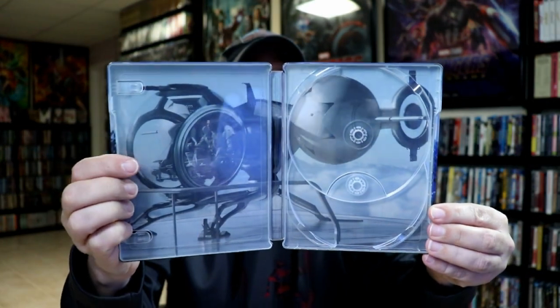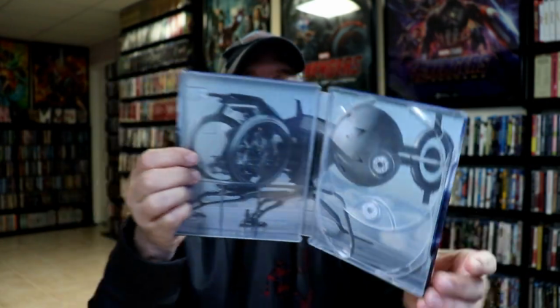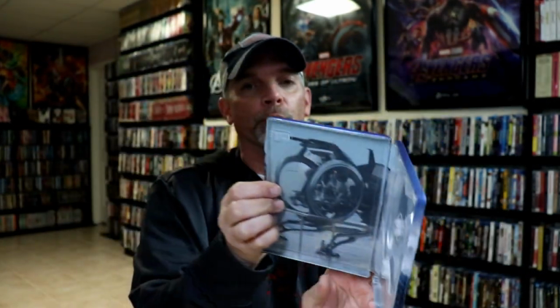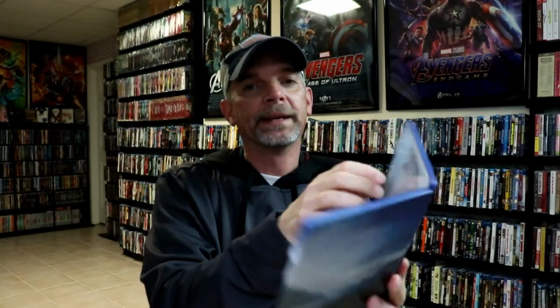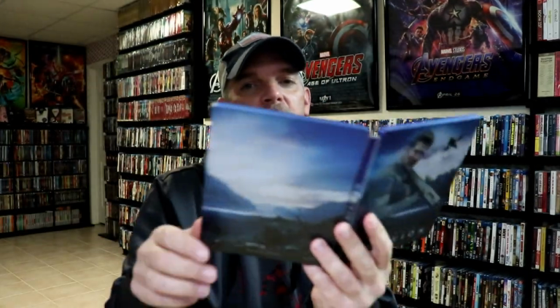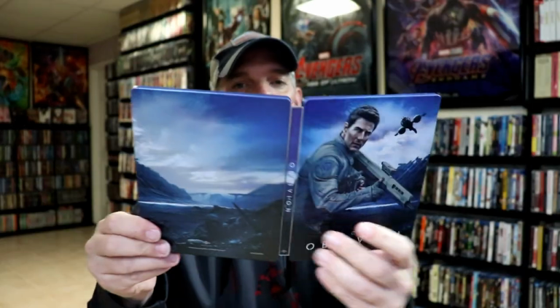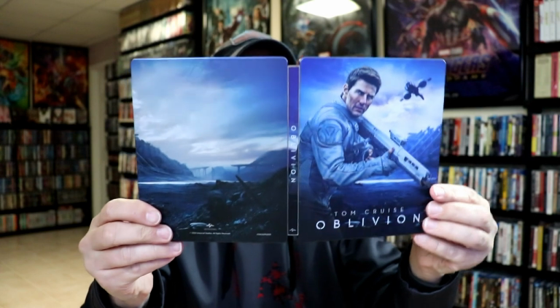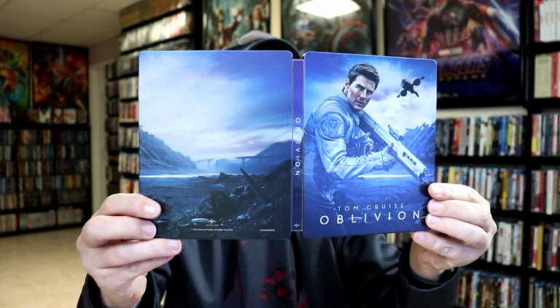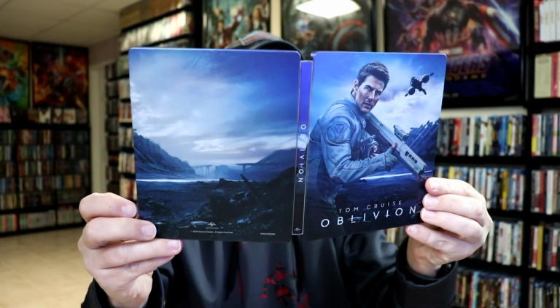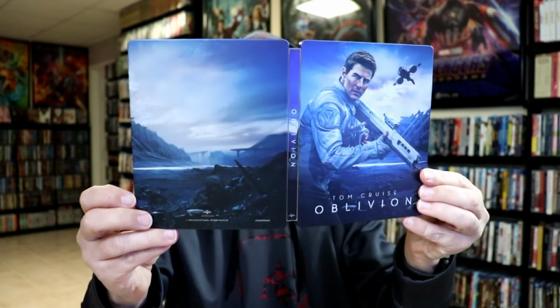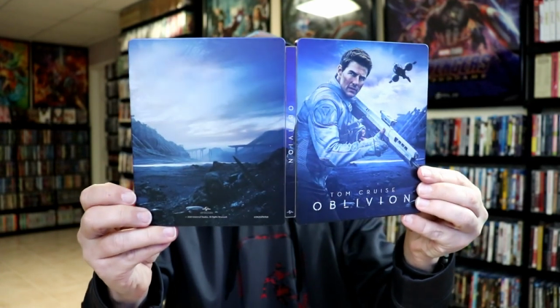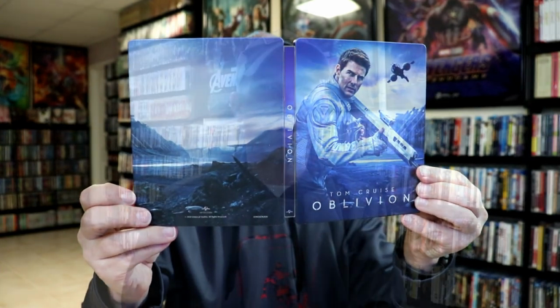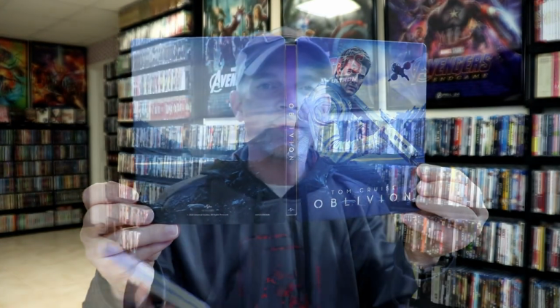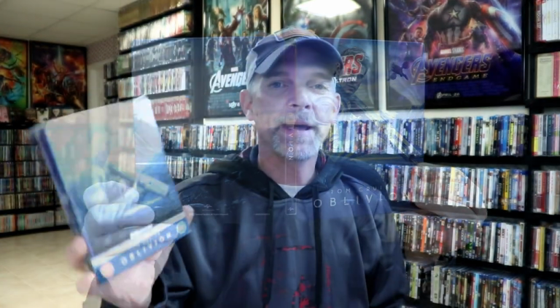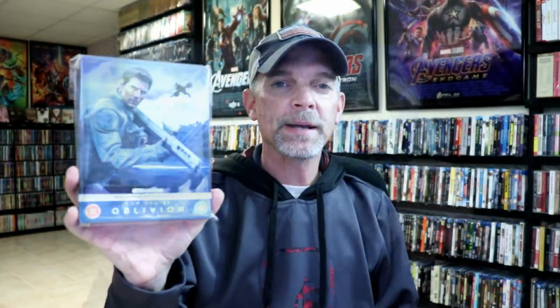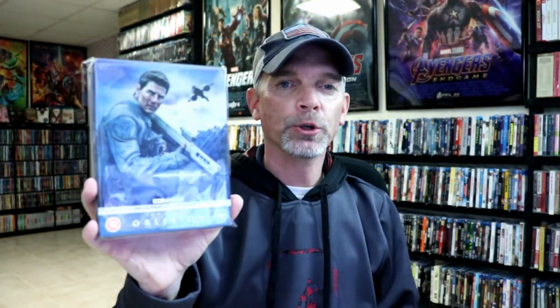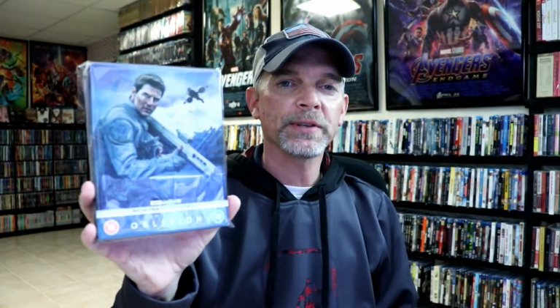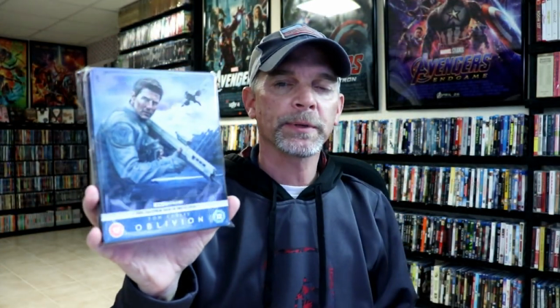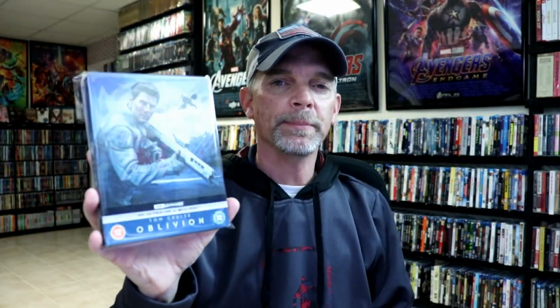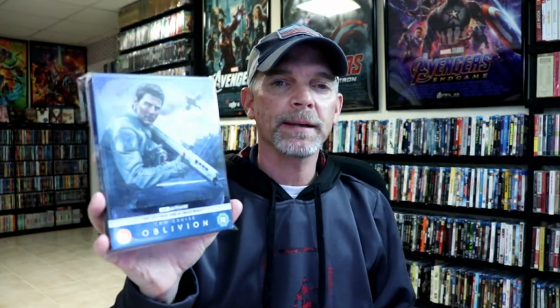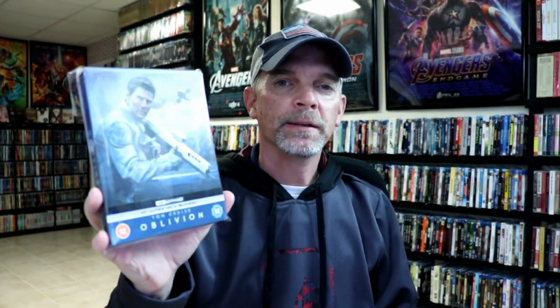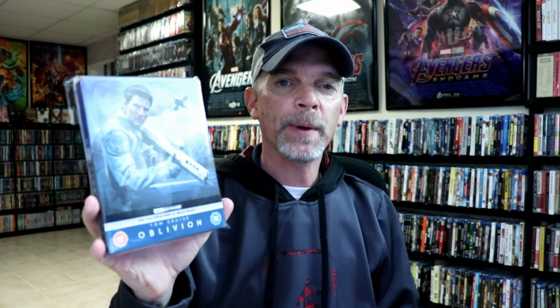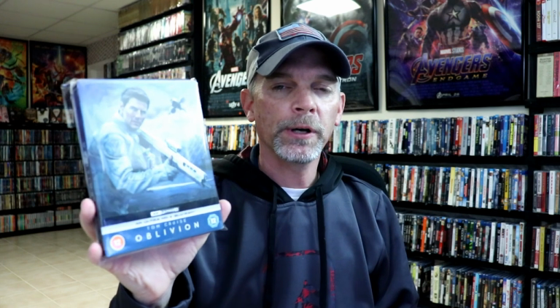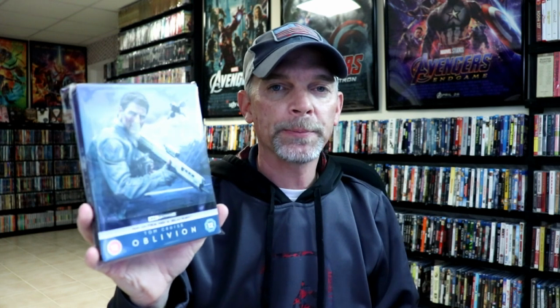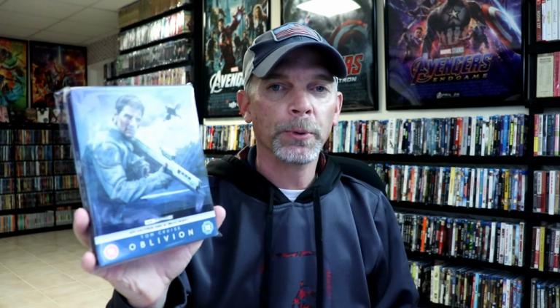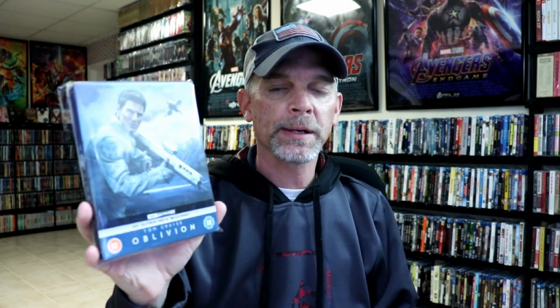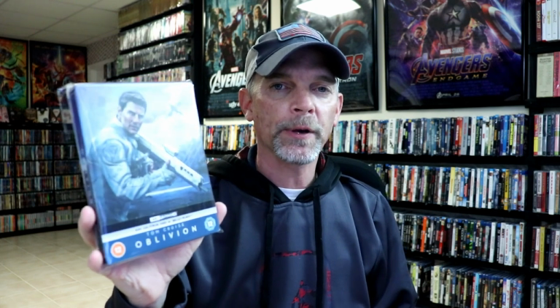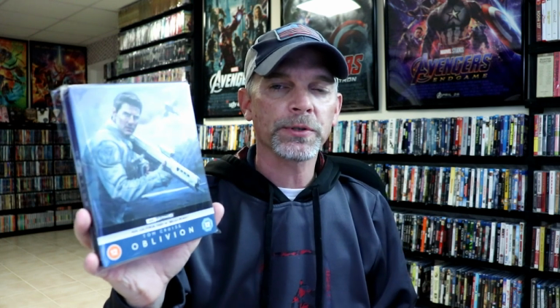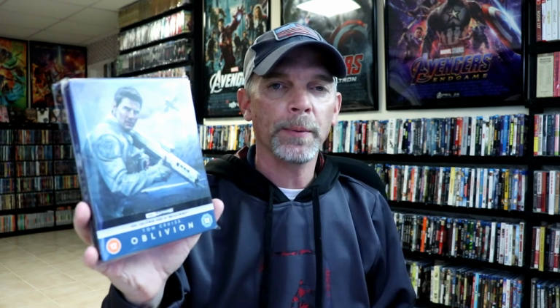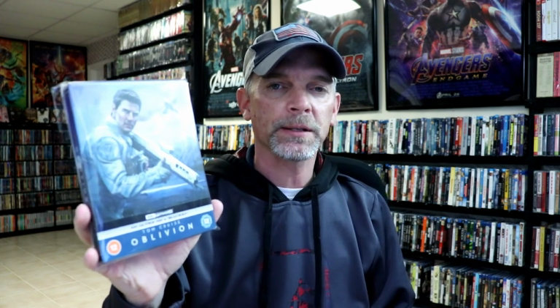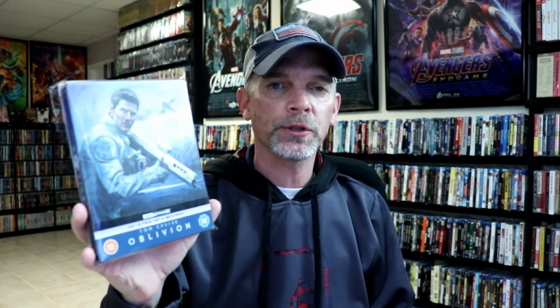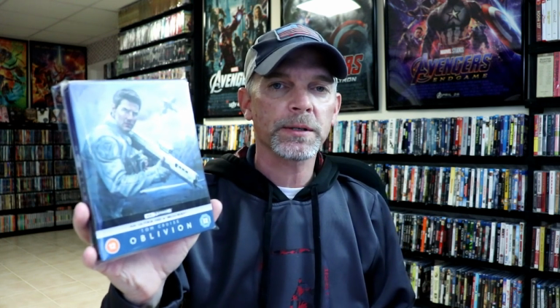So overall, it's a really nice looking steelbook. I've gone ahead and placed this steelbook inside a protective bag. This bag will help keep the steelbook from getting scuffed up on the shelf up against the other steelbooks.